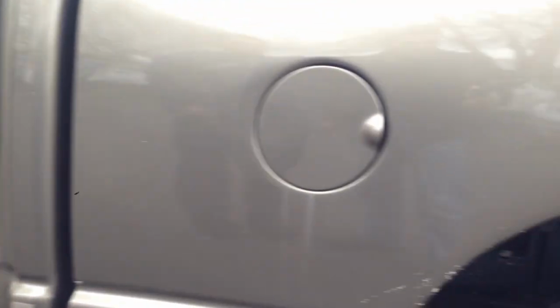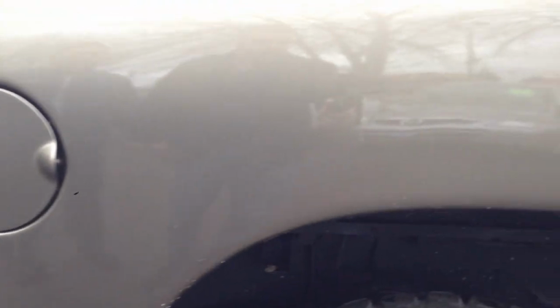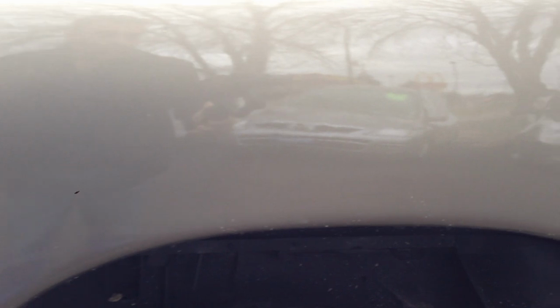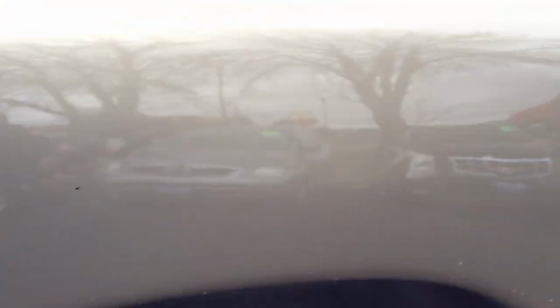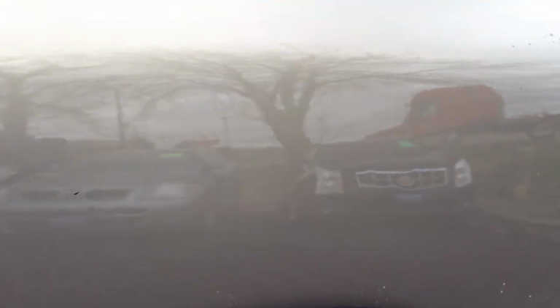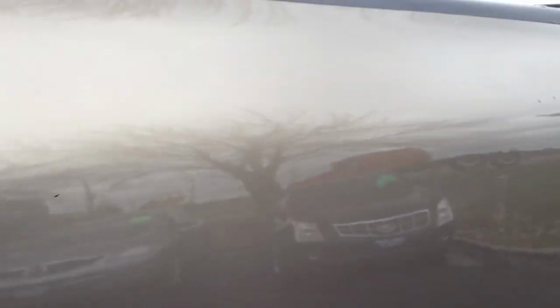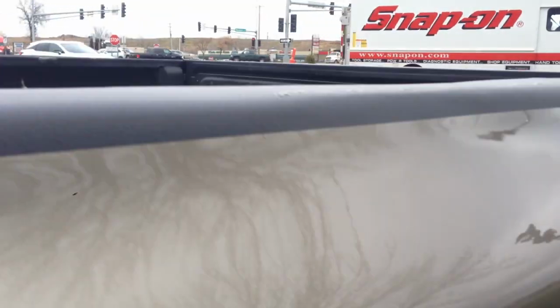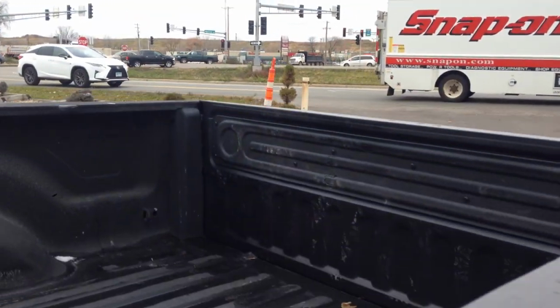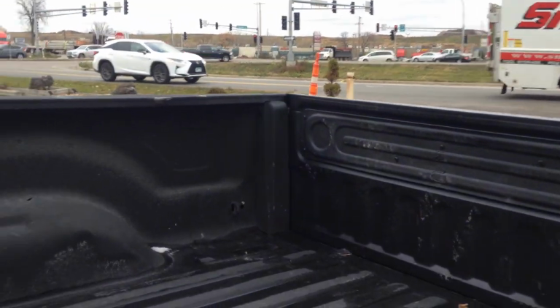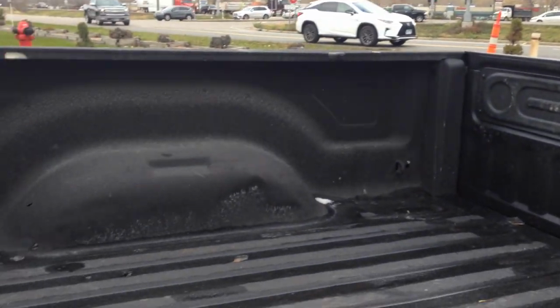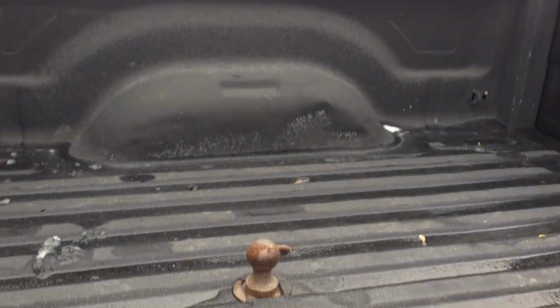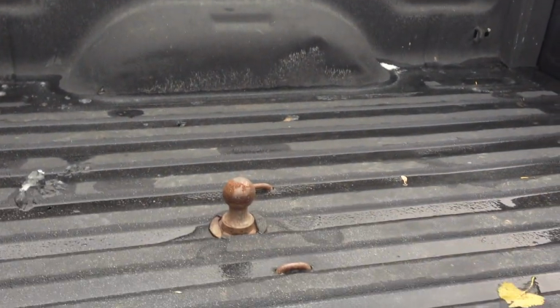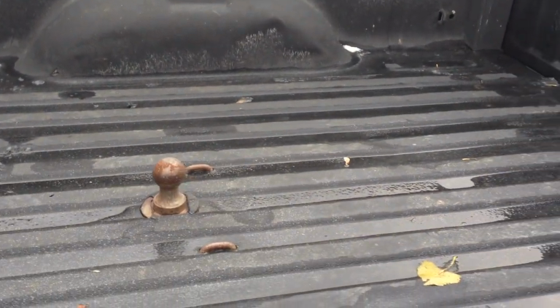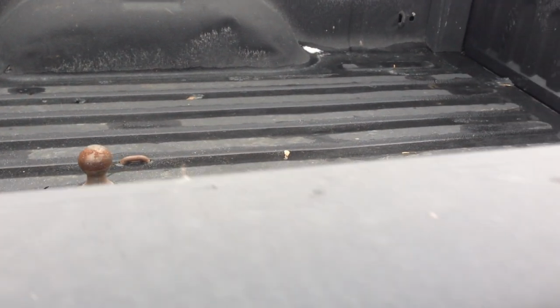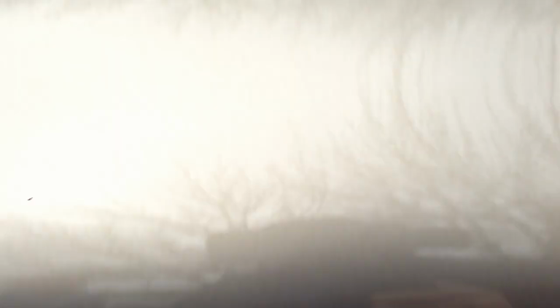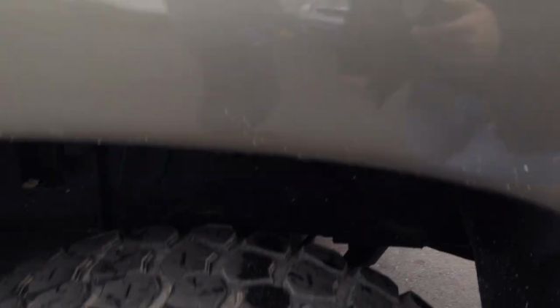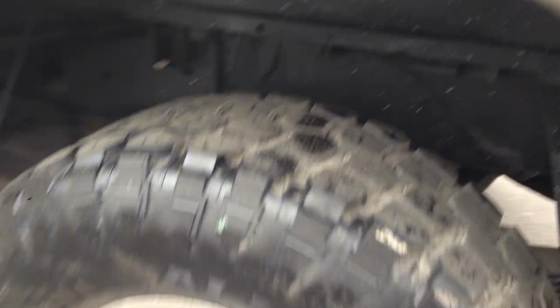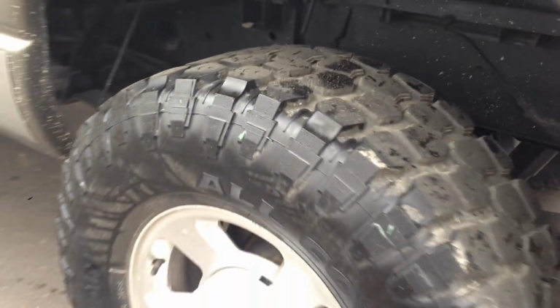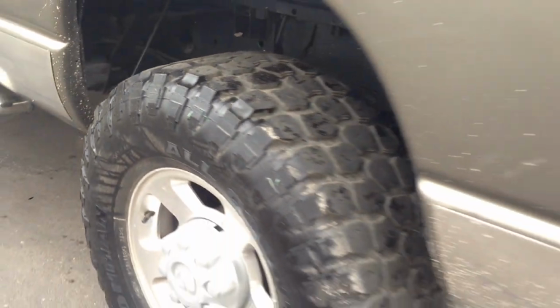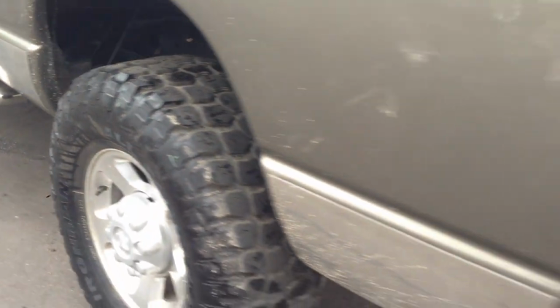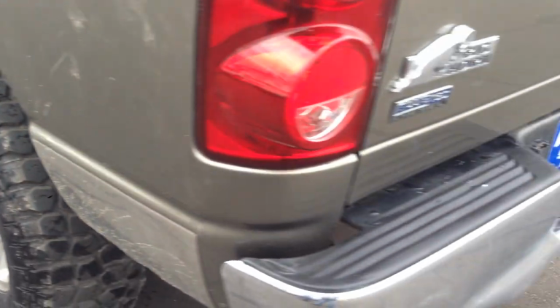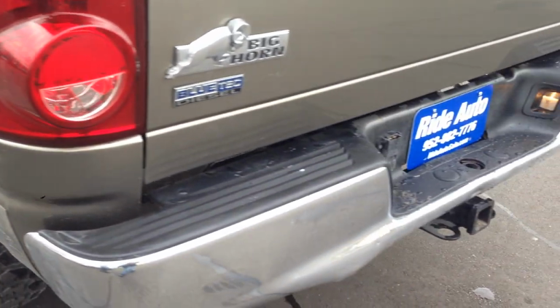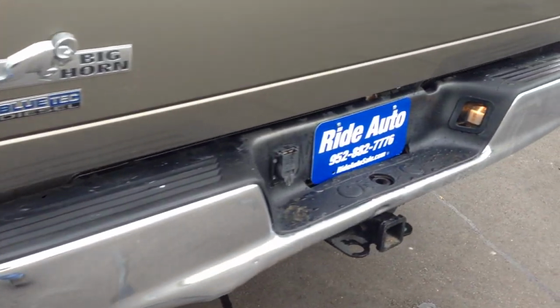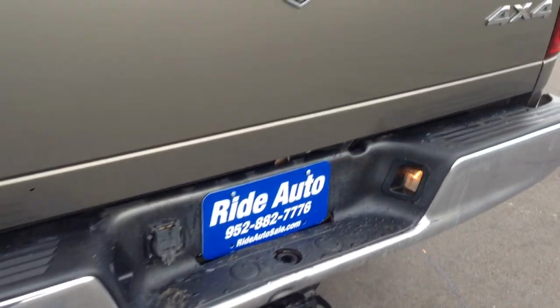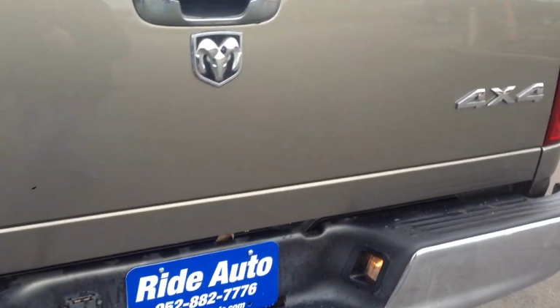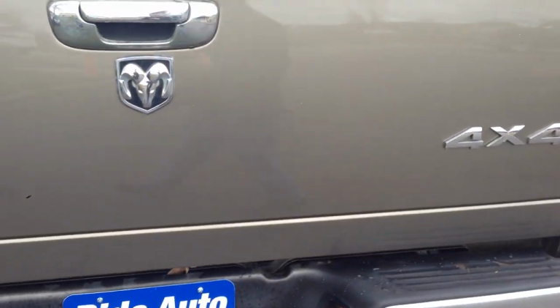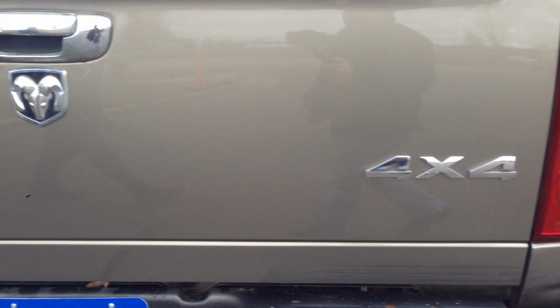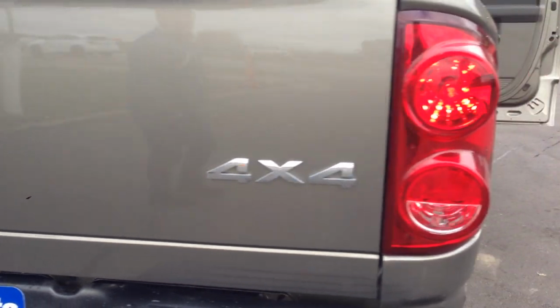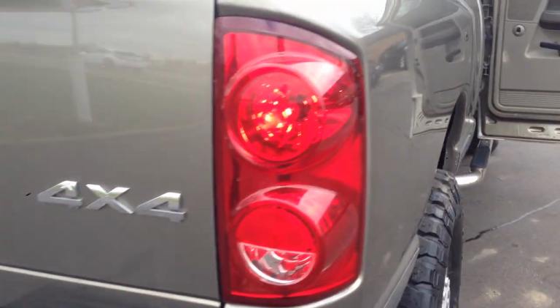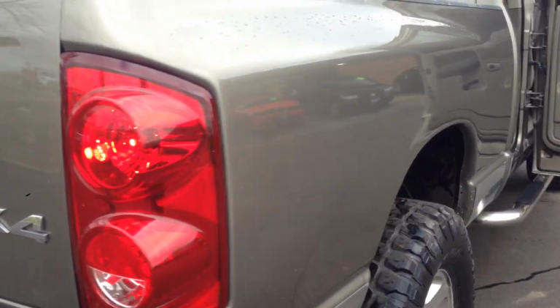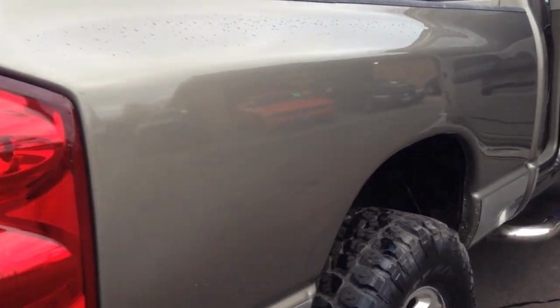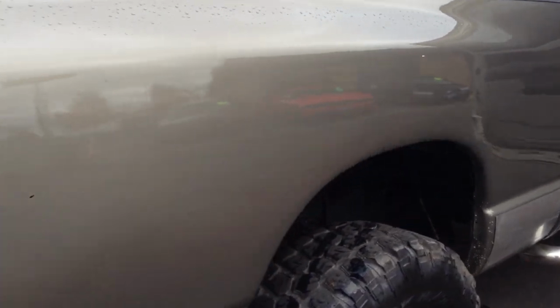Typically the wheel arches on these trucks are completely destroyed. This one's all set up with the gooseneck hitch, spray liner, matching set of tires, alloy wheels. Just a beautiful truck — clean running diesel. Today's extremely cold and it started right up, no issues.